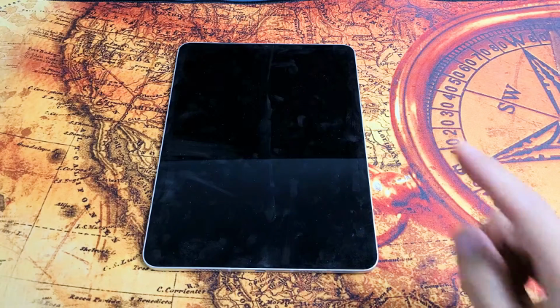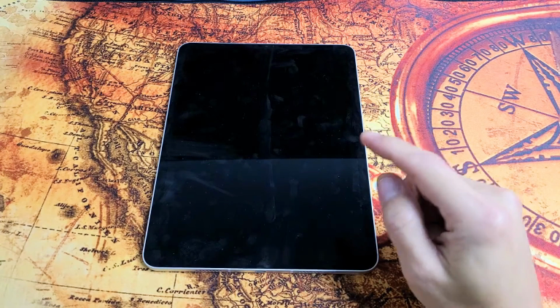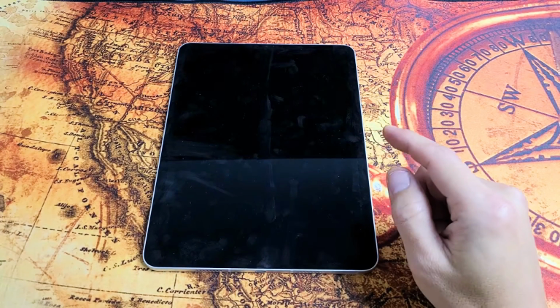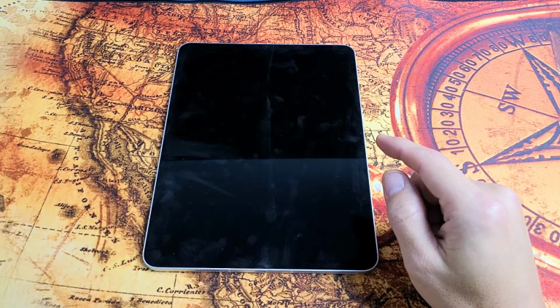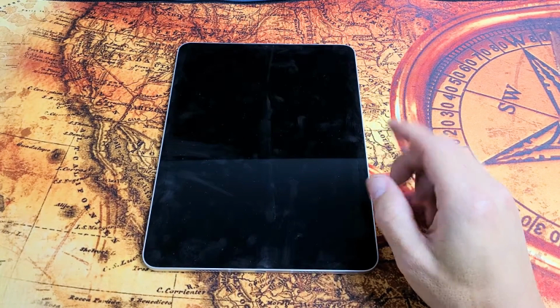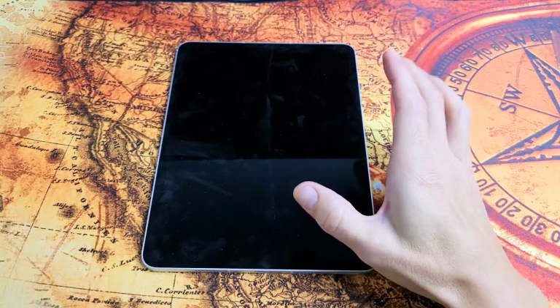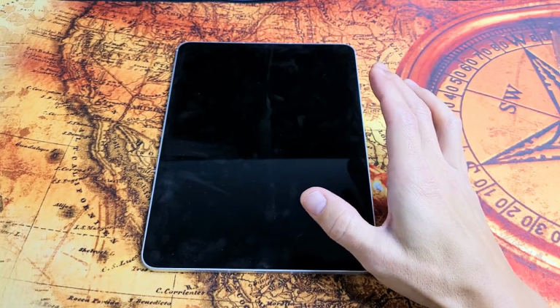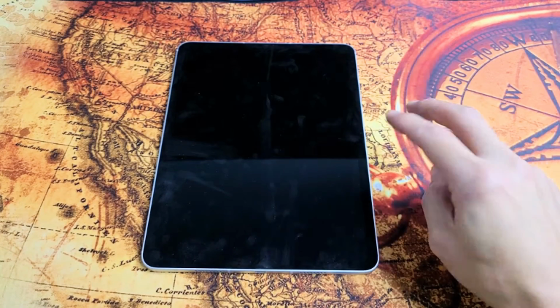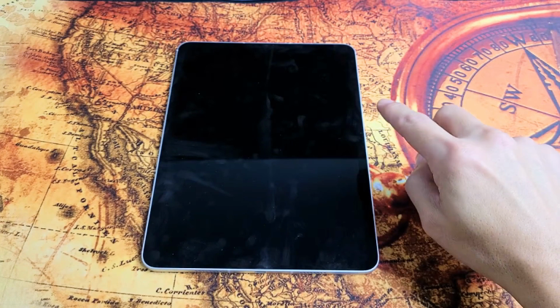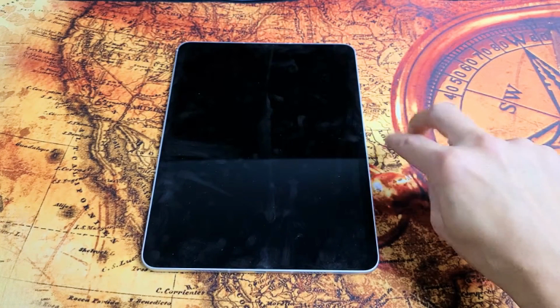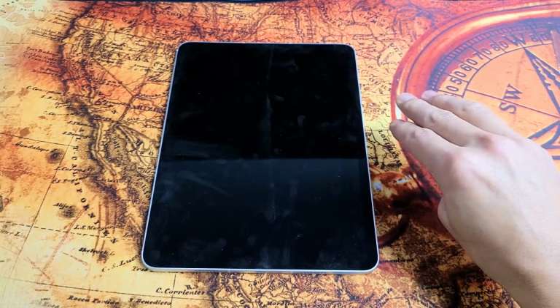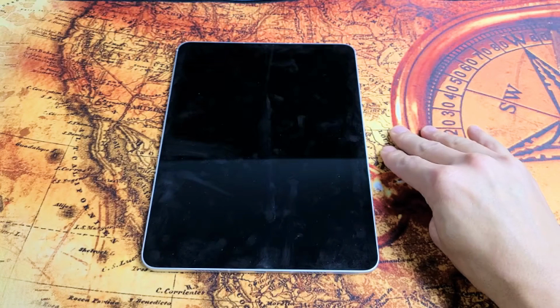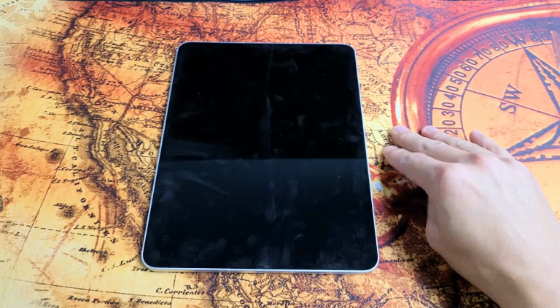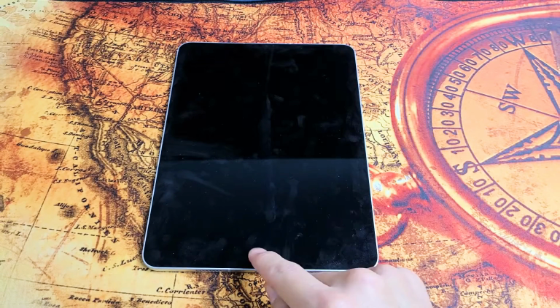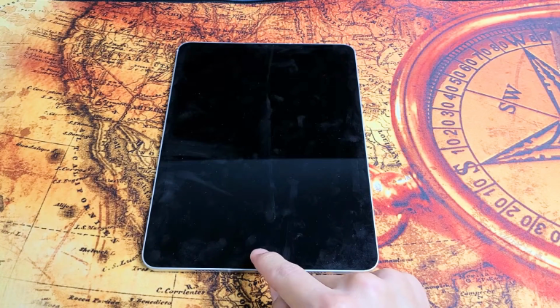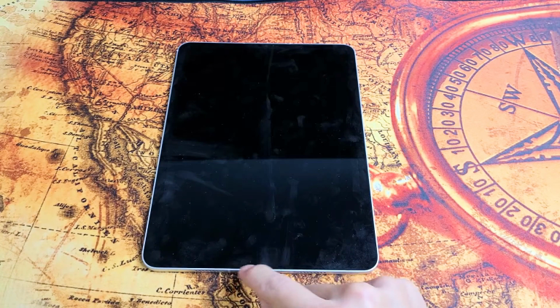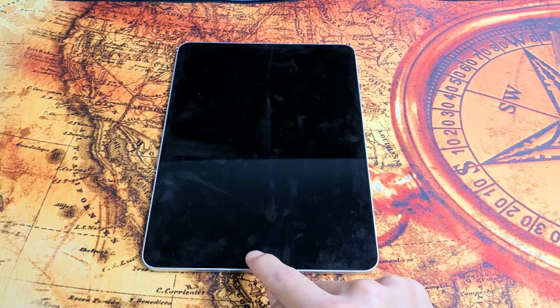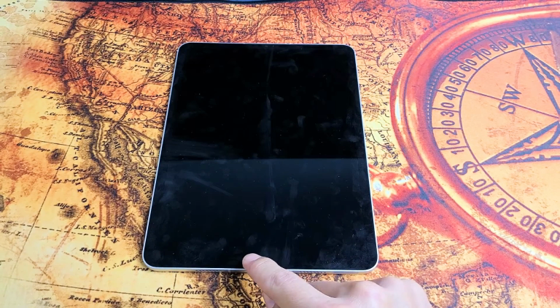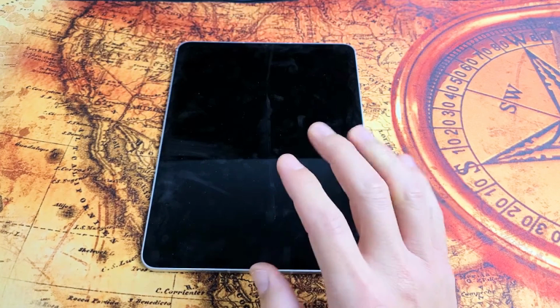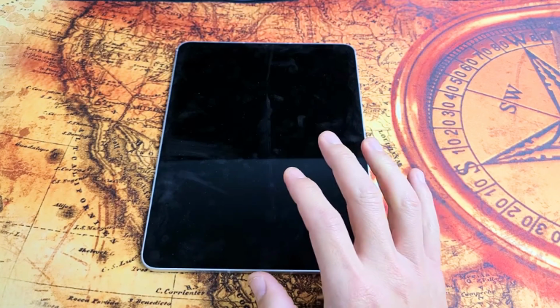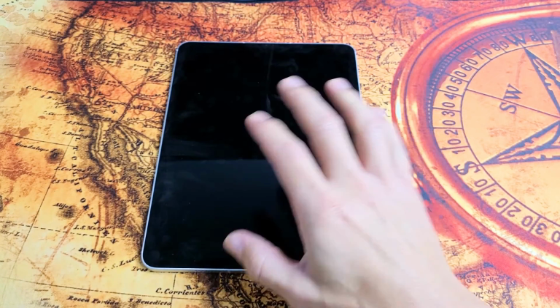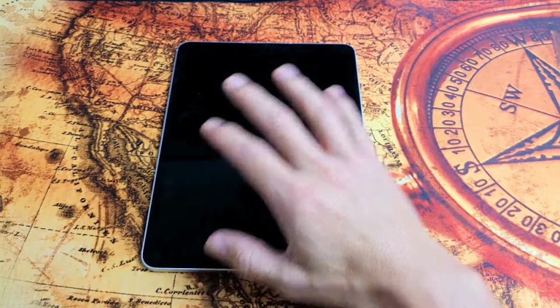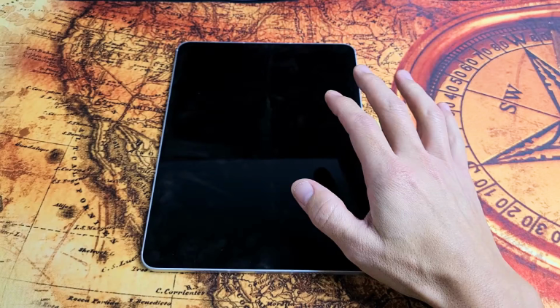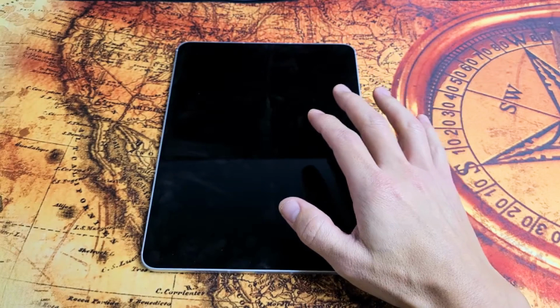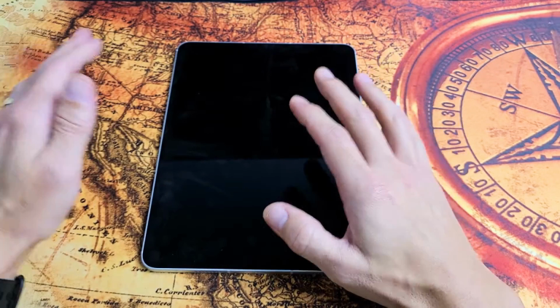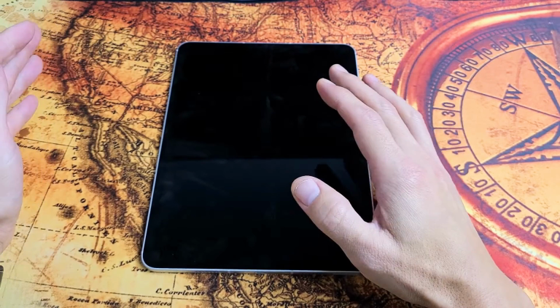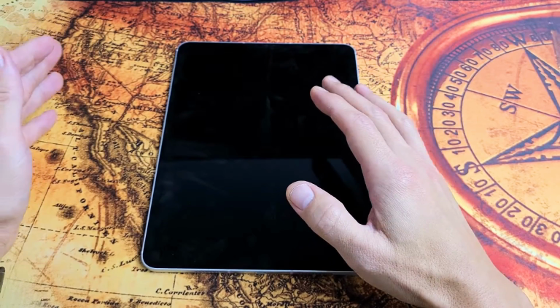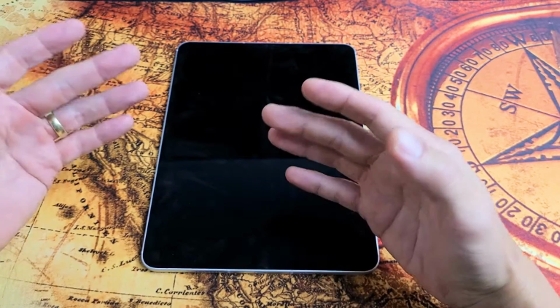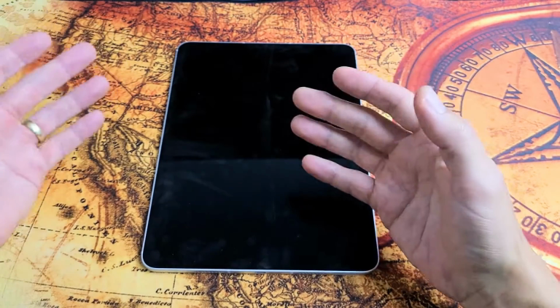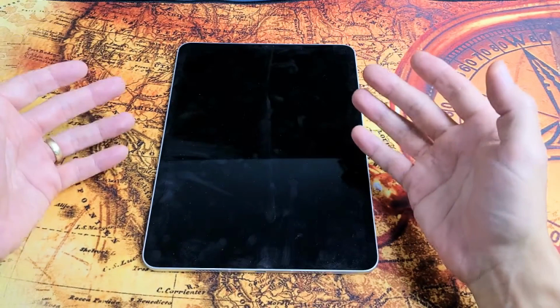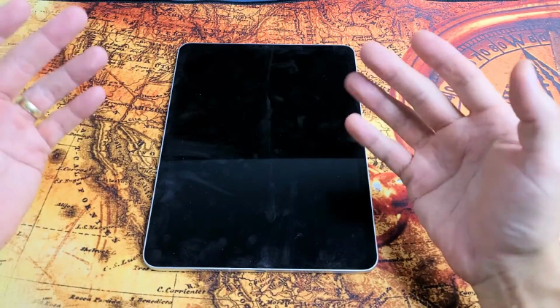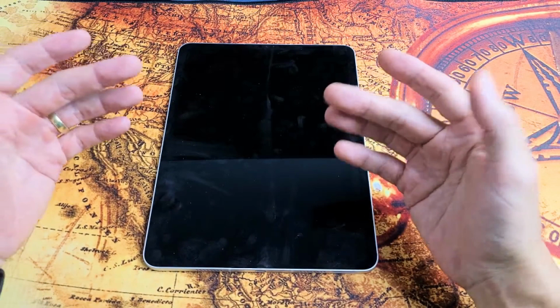So you have an iPad Pro 11-inch — doesn't matter if it's the first, second, or third generation — the one that doesn't have a physical home button, and you have an issue where you have a black screen. Even though it's a black screen, you know that it's on; maybe you hear notifications coming in.